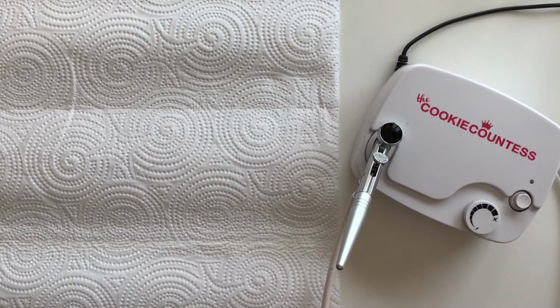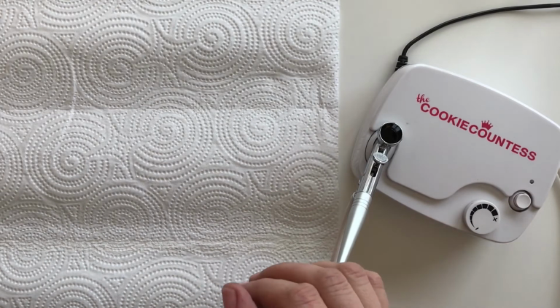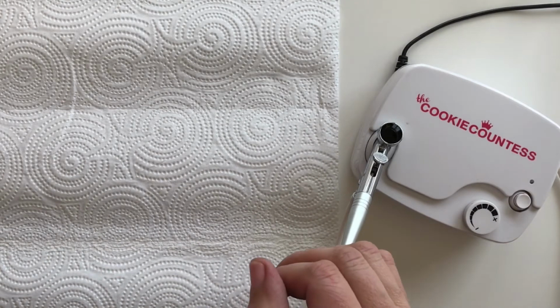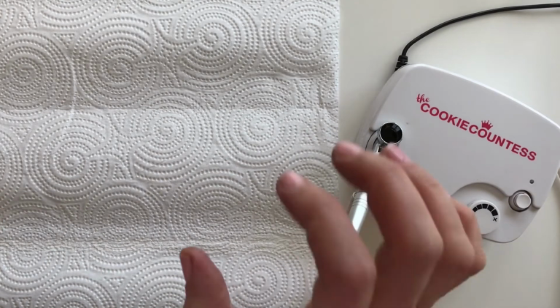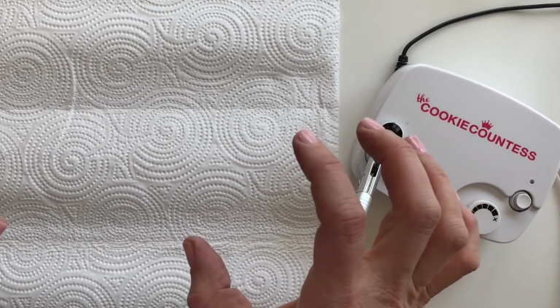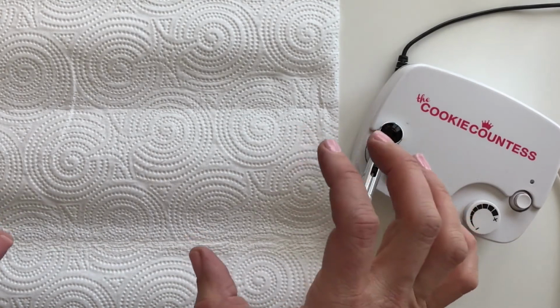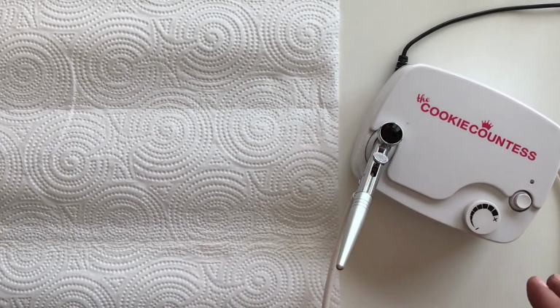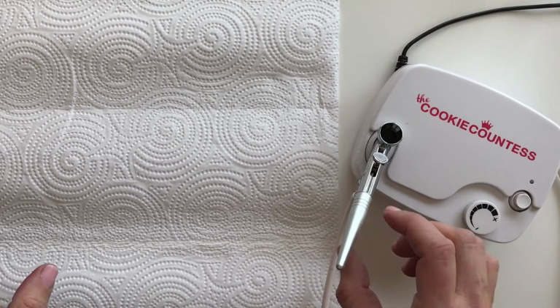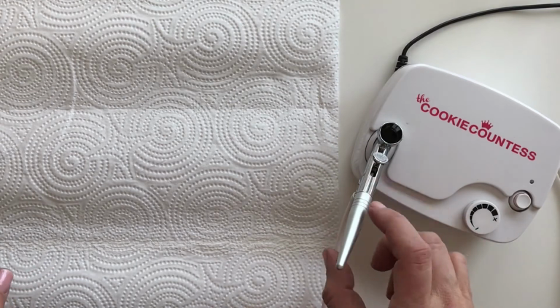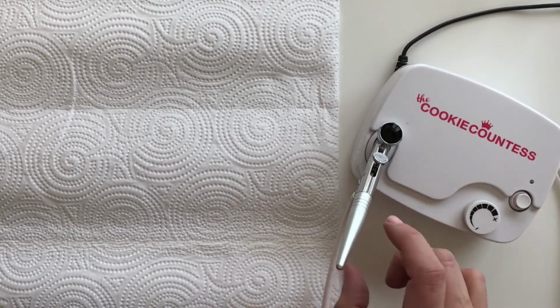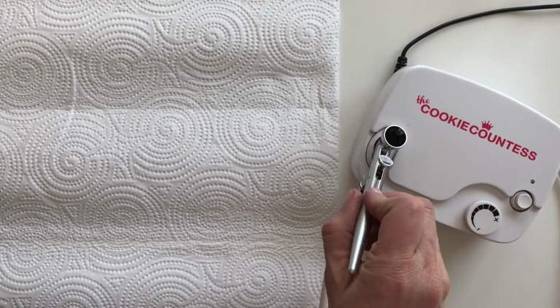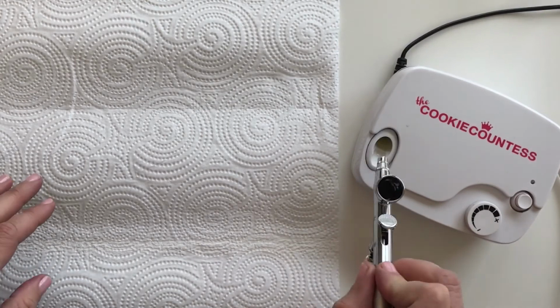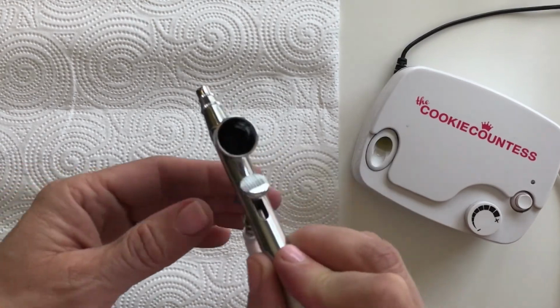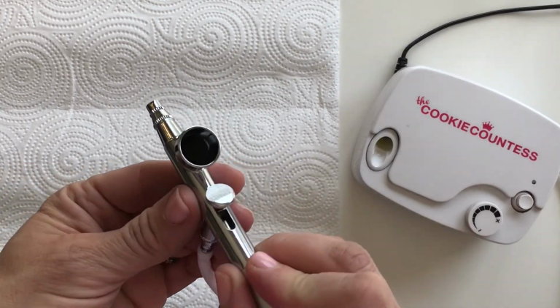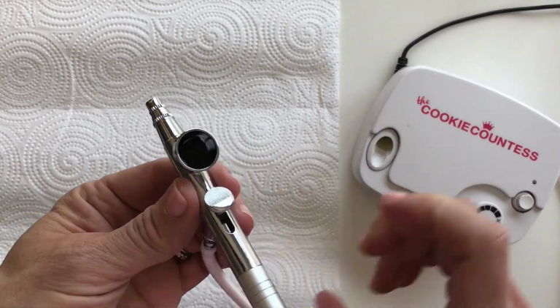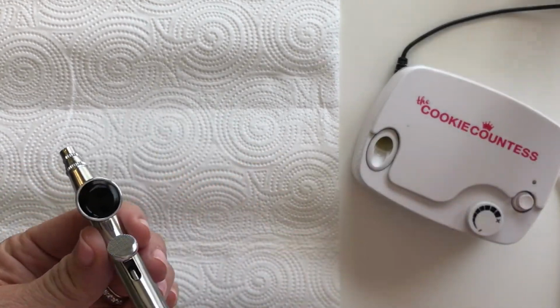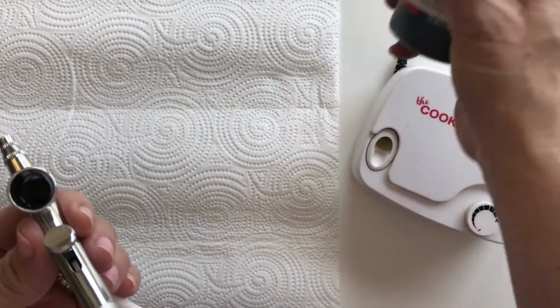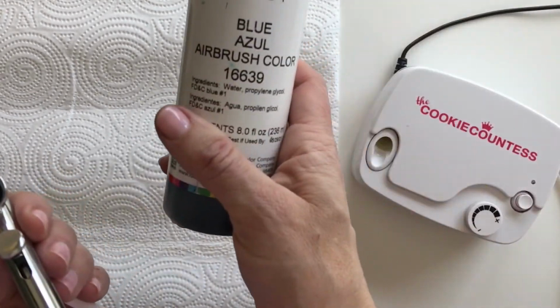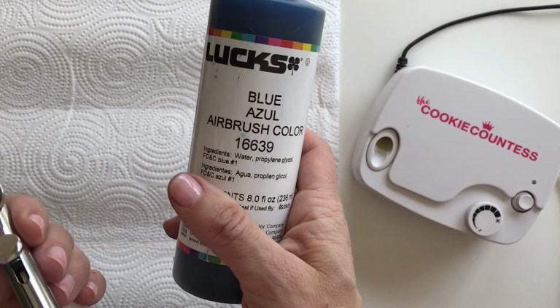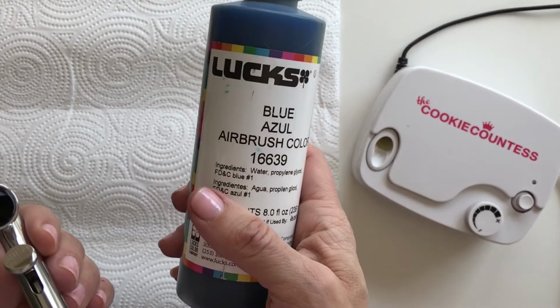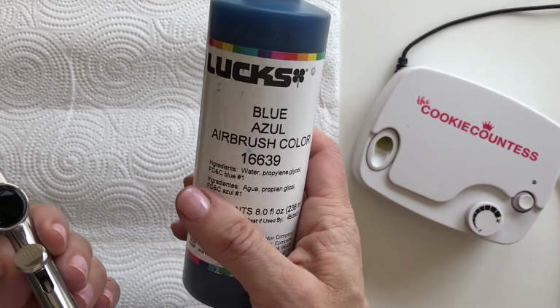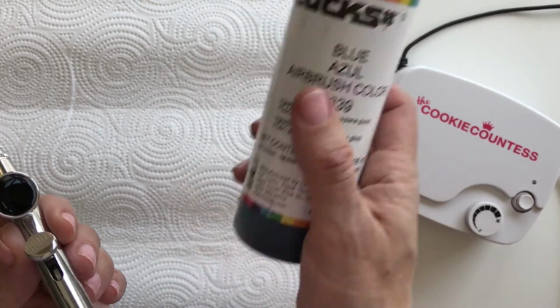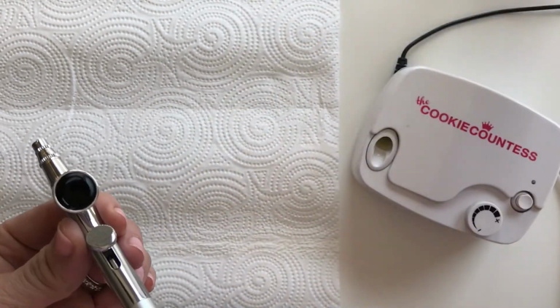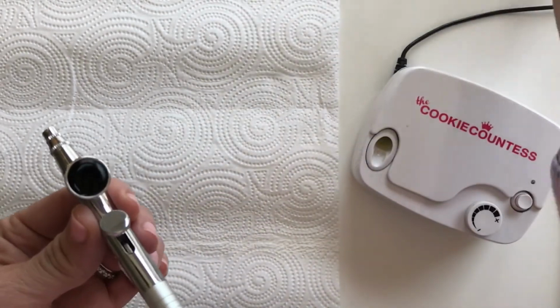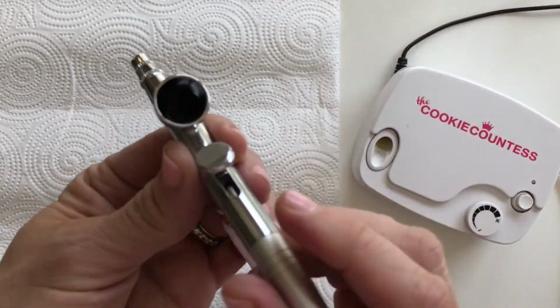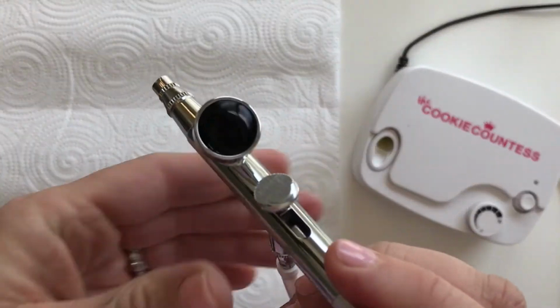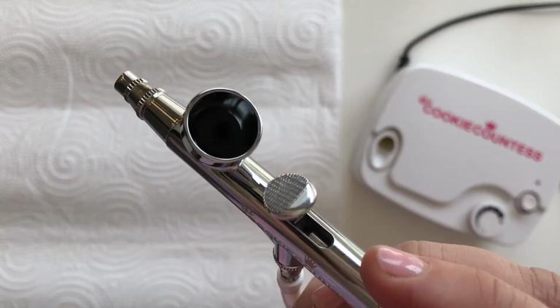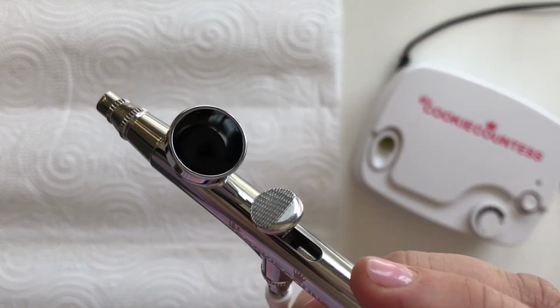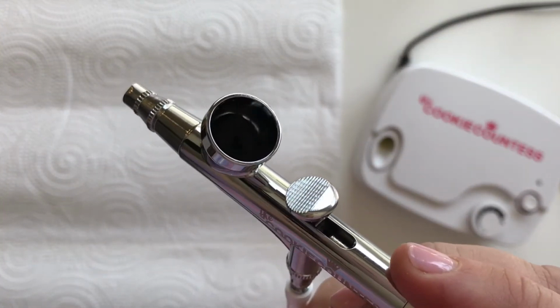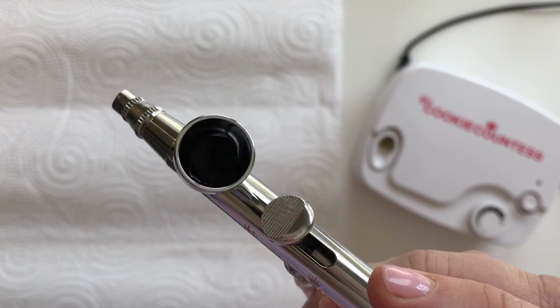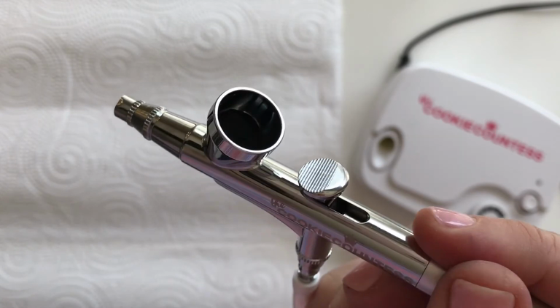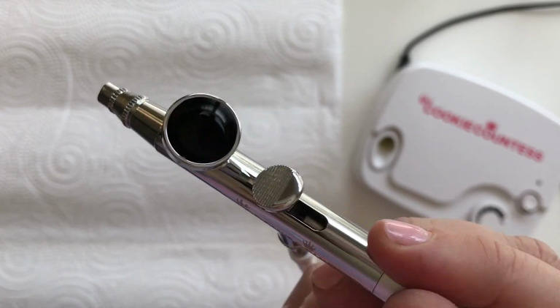Let's talk more about spraying and controlling your color. I've added some blue airbrush color — I'm using Lux Blue for this example. You can probably see I've got some color in there; I don't have it quite filled right to the top.